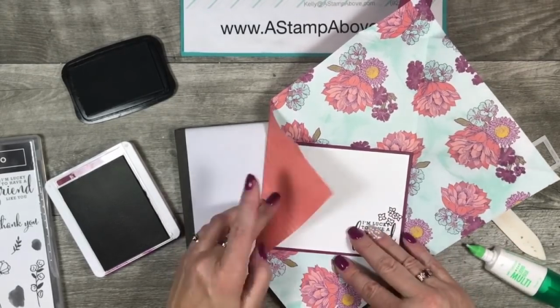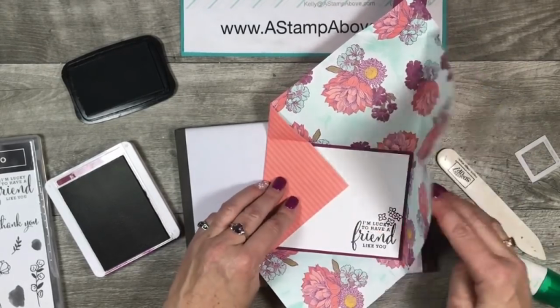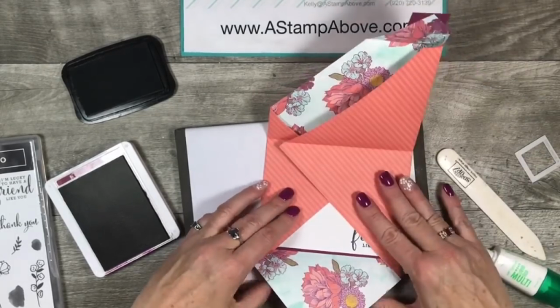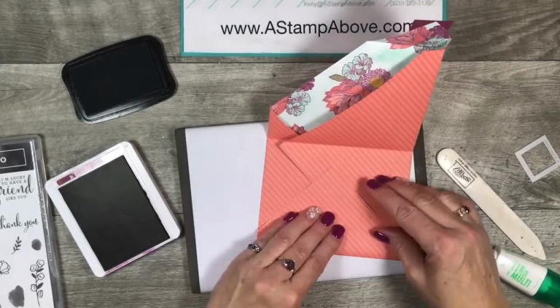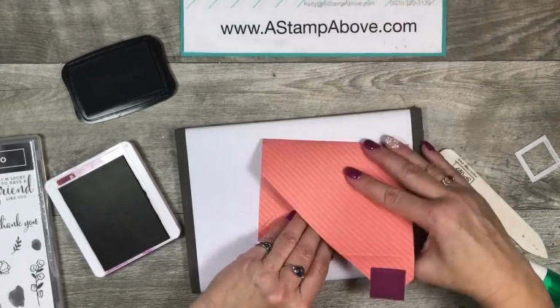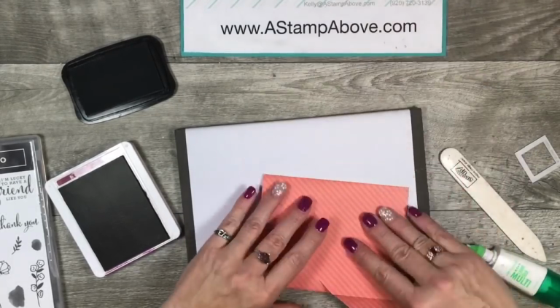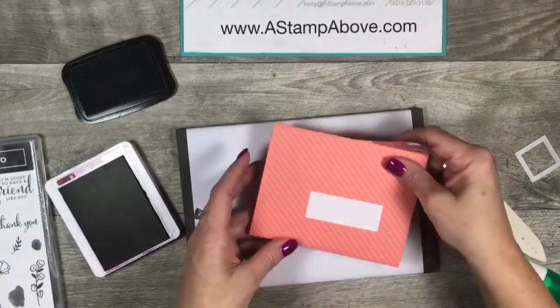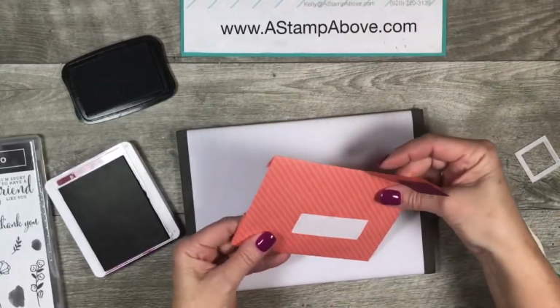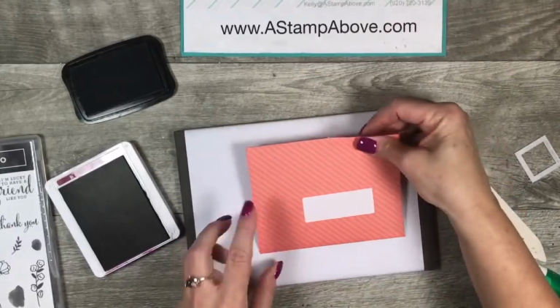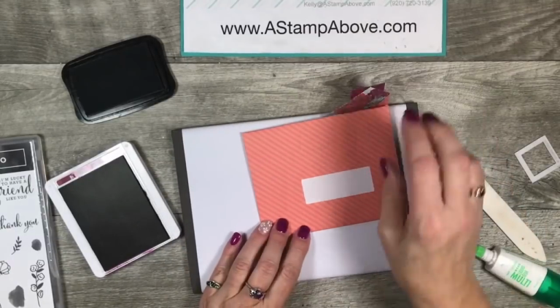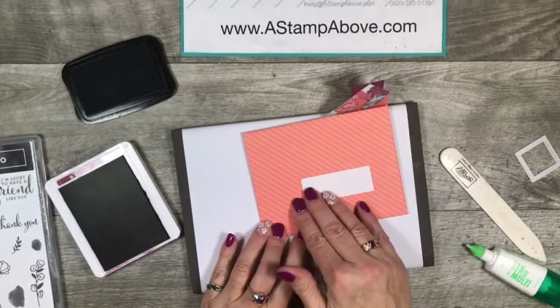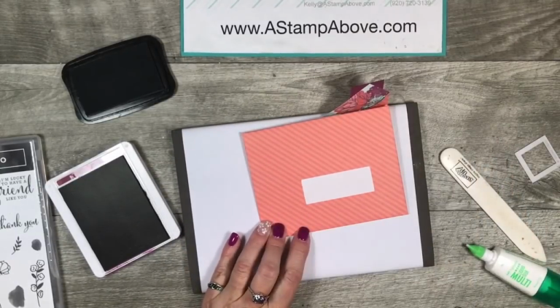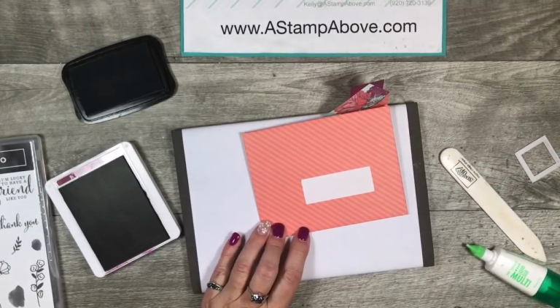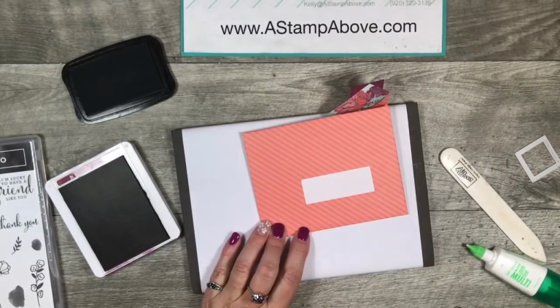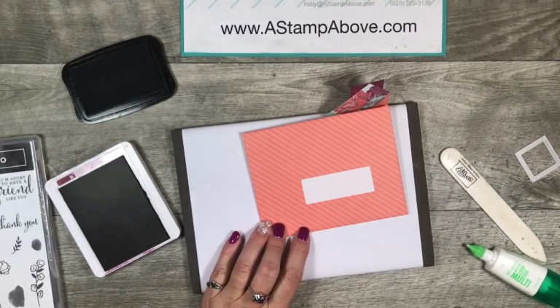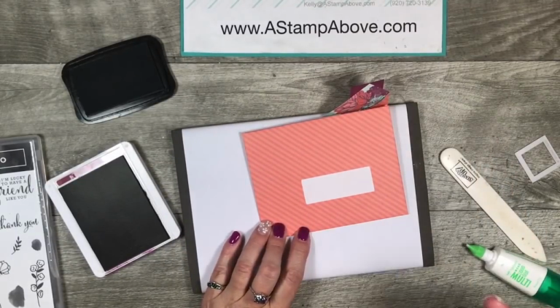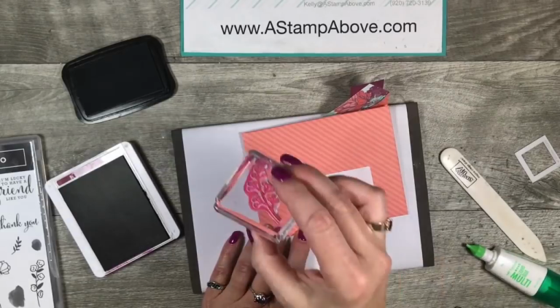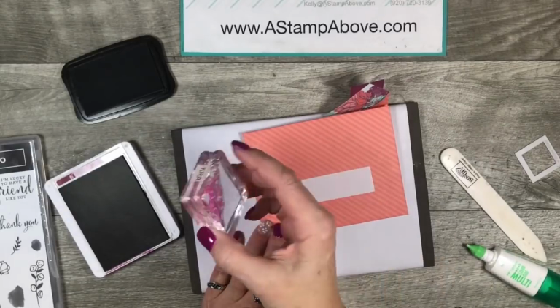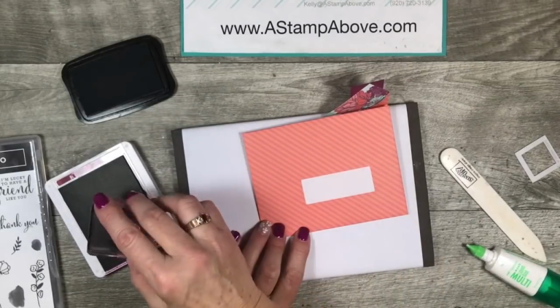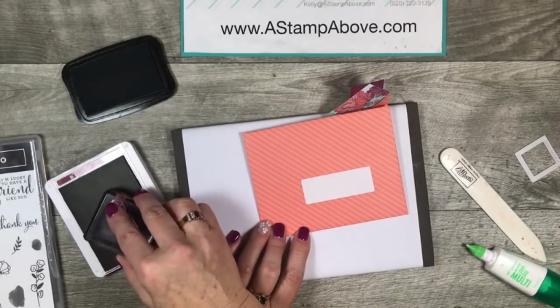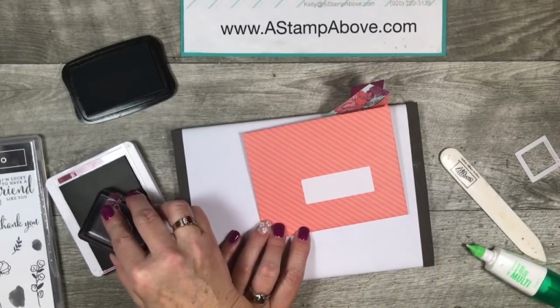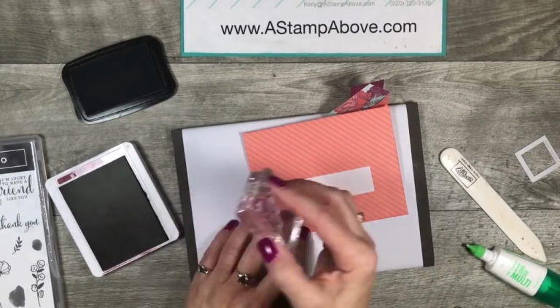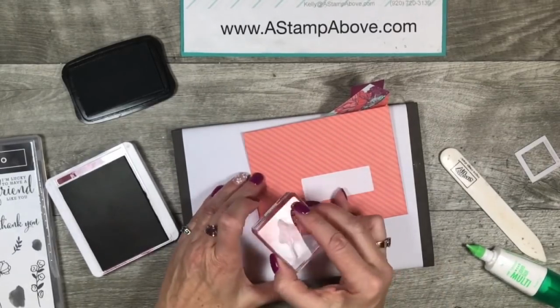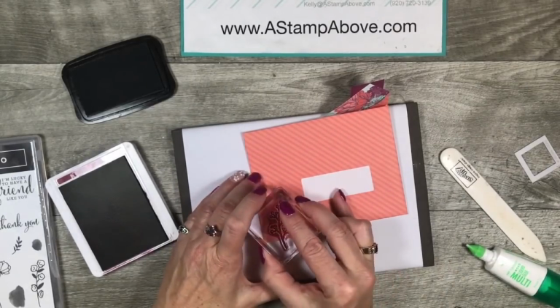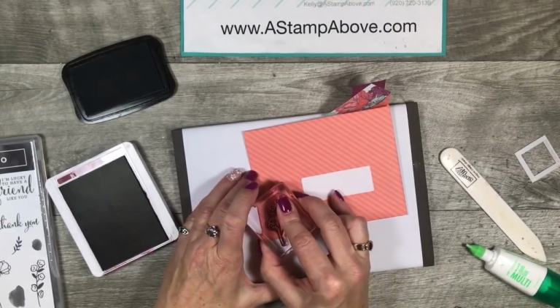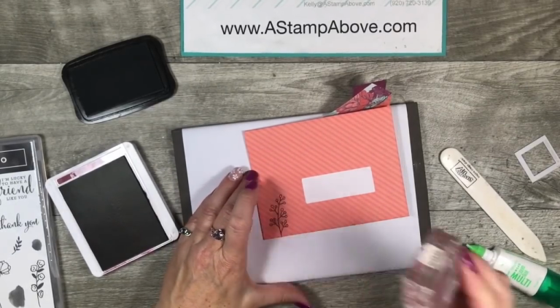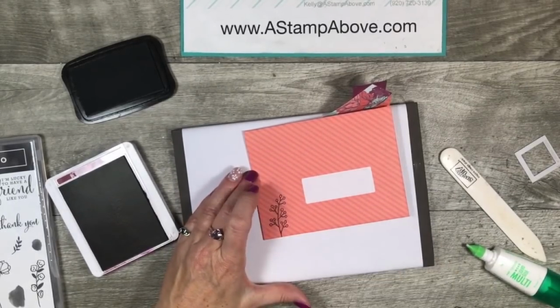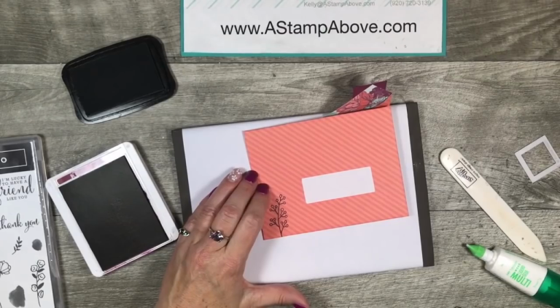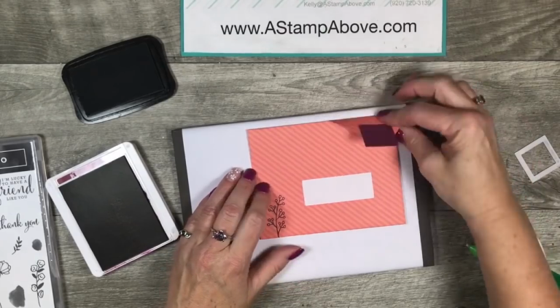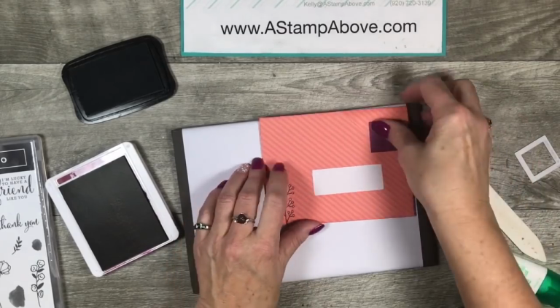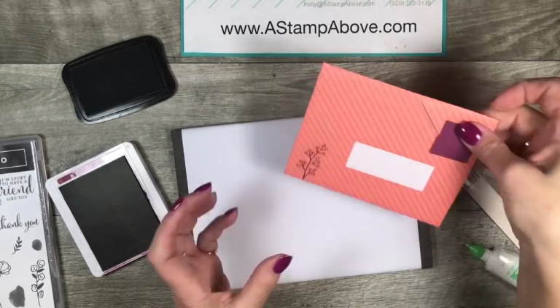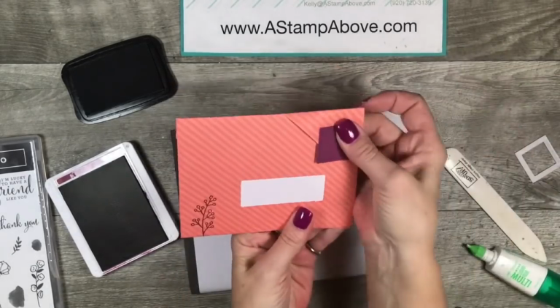Now we're going to fold it back up because I'd also like a little bit of decoration on the front. So I chose one of the little sprigs and I'm just going to add that right over here — well, why wouldn't you, right?